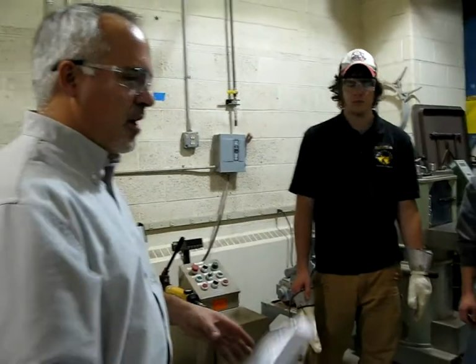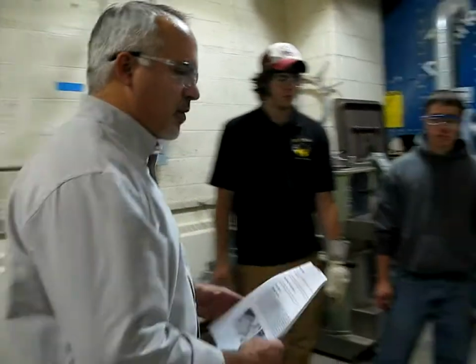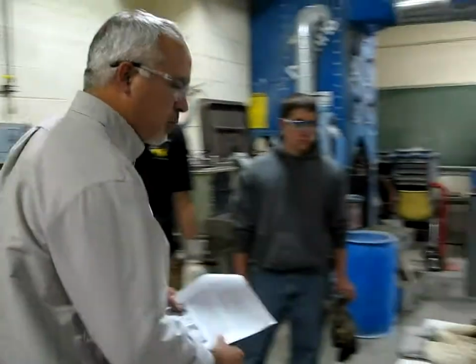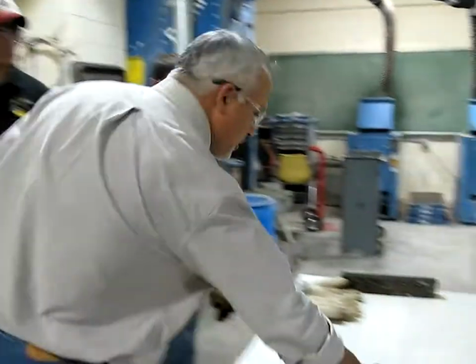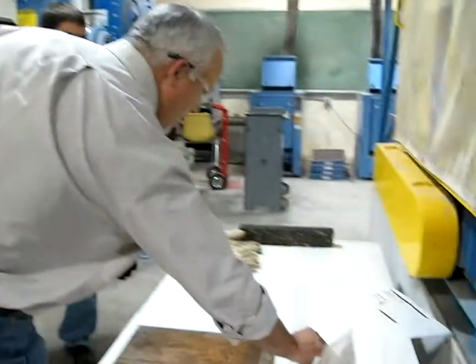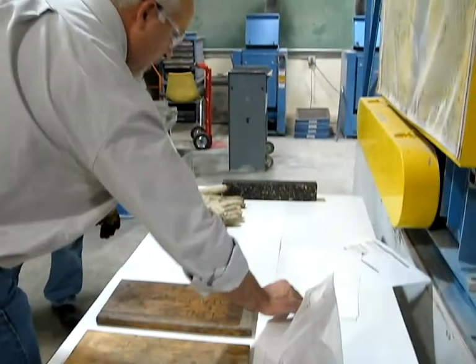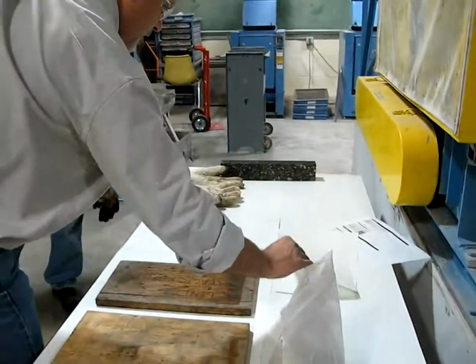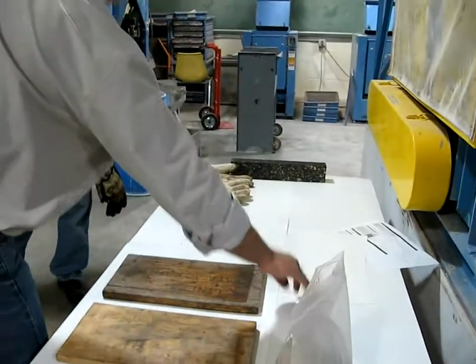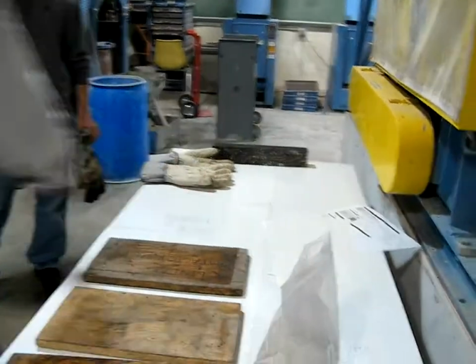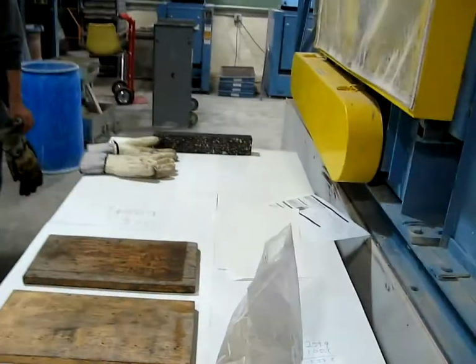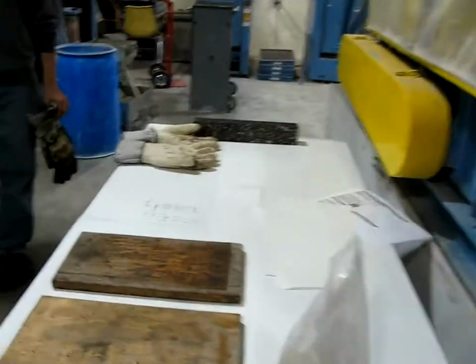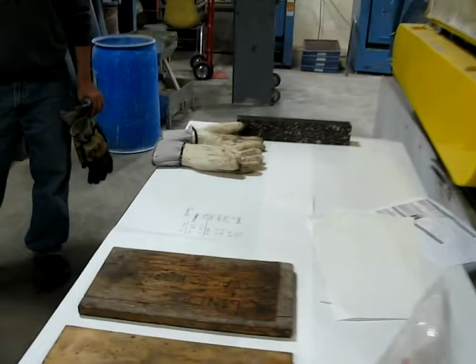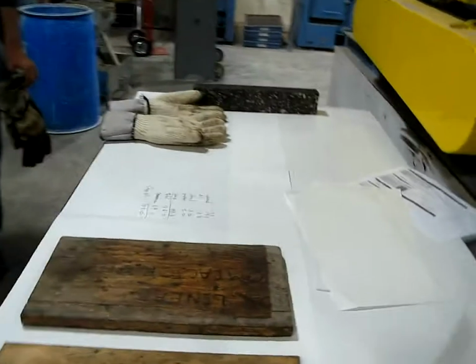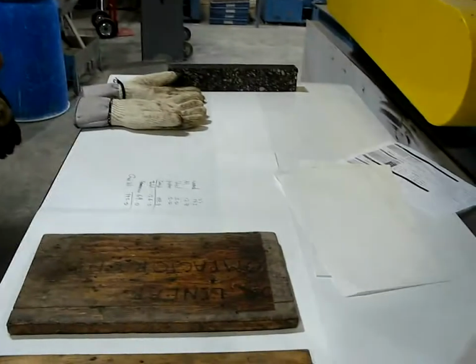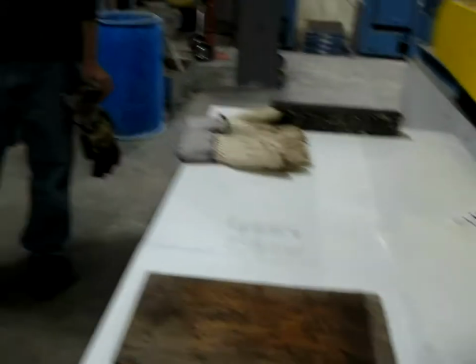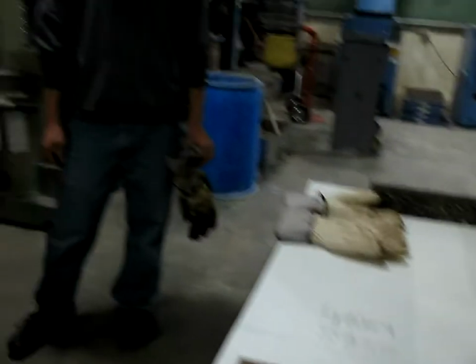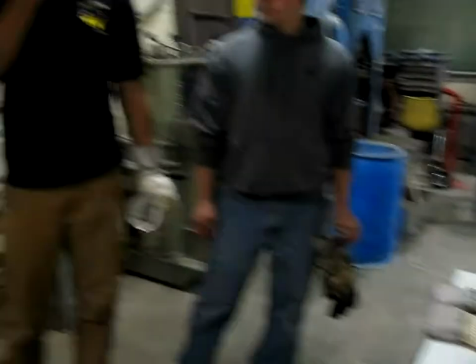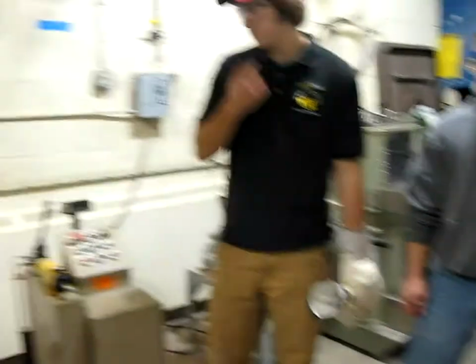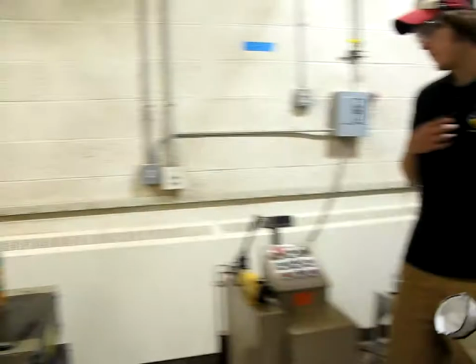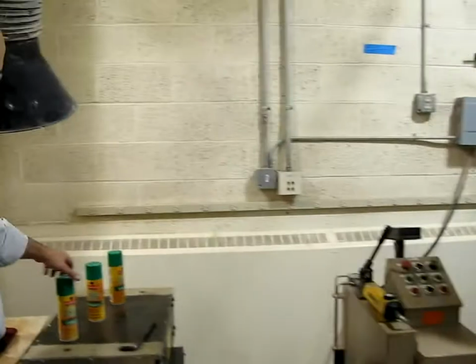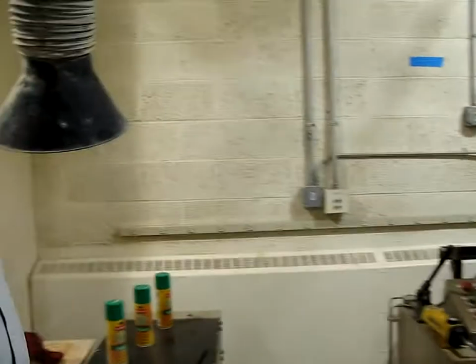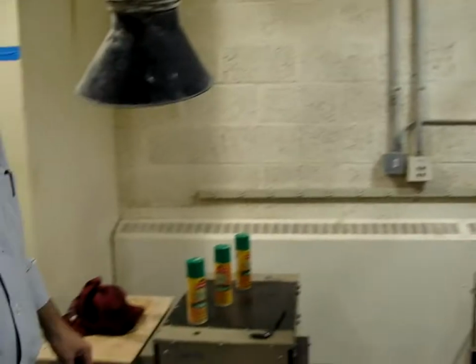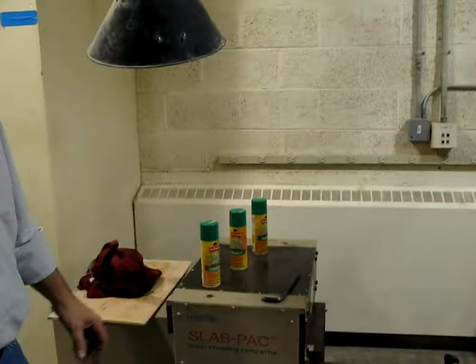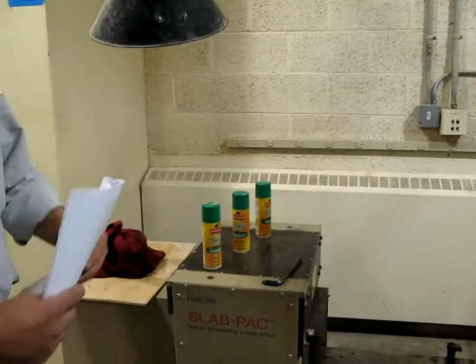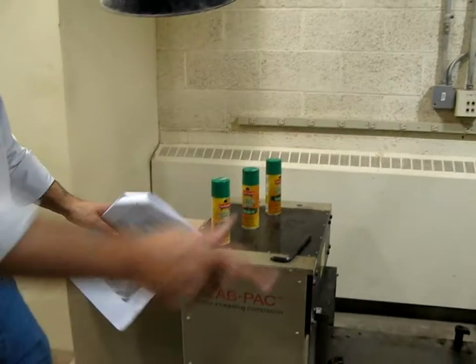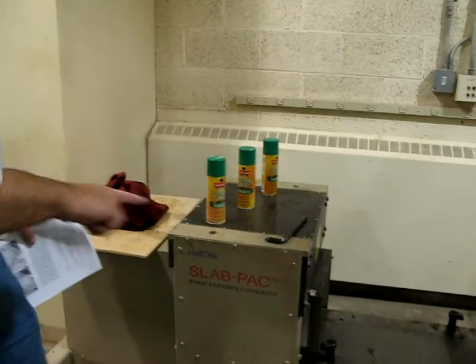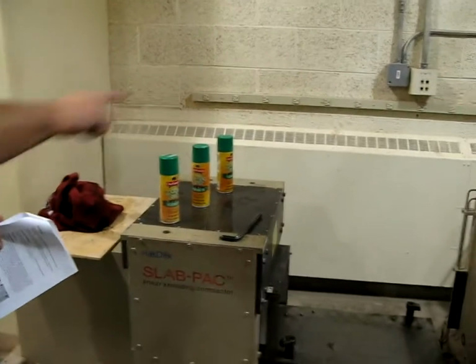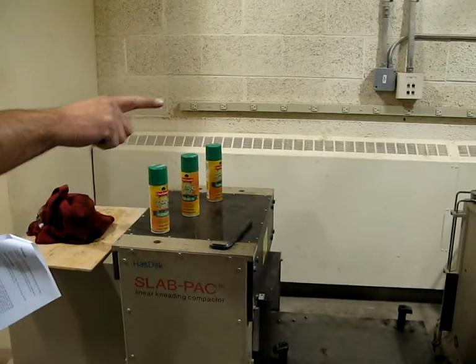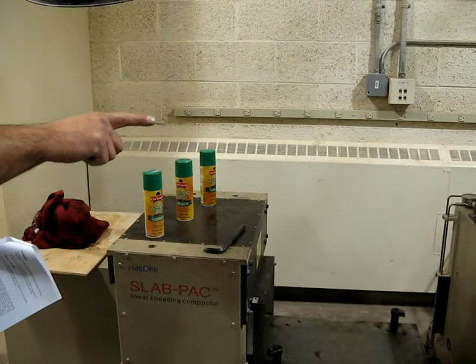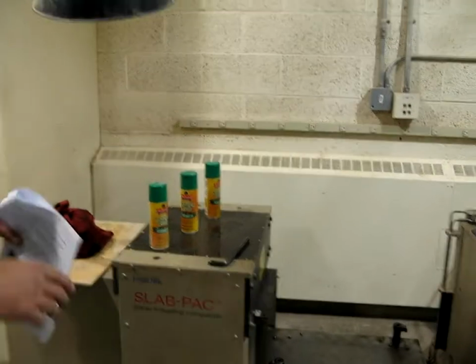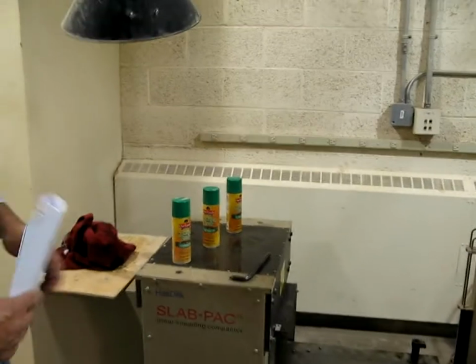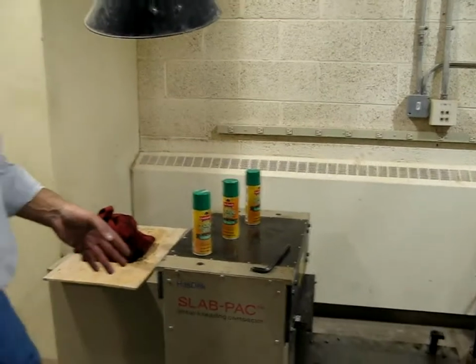And then we have mold papers, so we put mold paper on top of that steel plate. Then we have this cooking spray — vegetable cooking spray — and we coat the inside of the mold with the cooking spray.